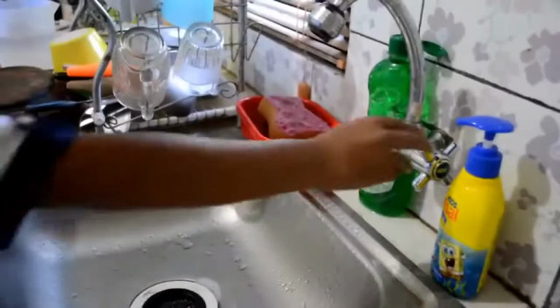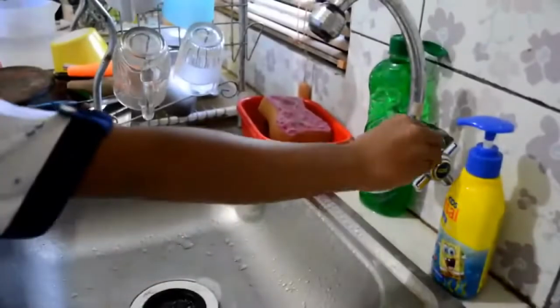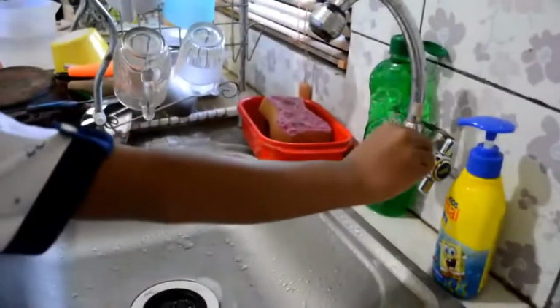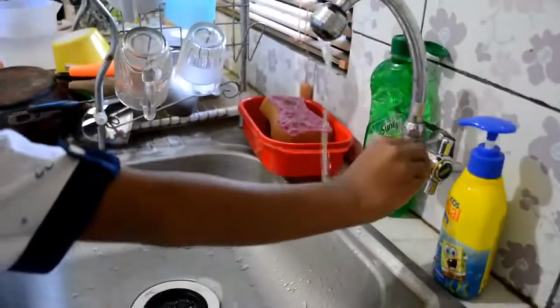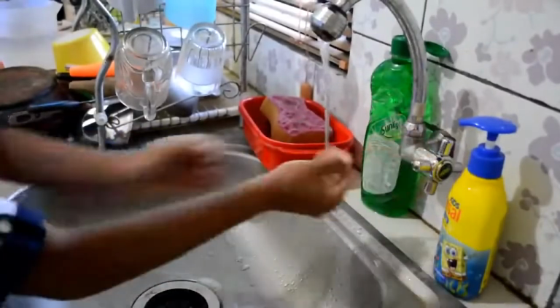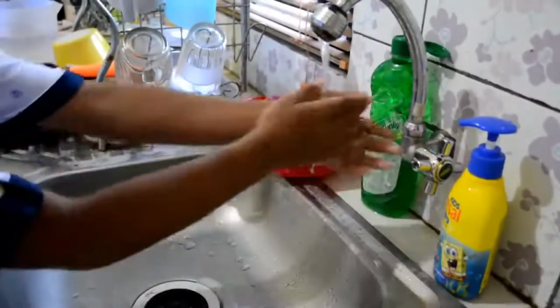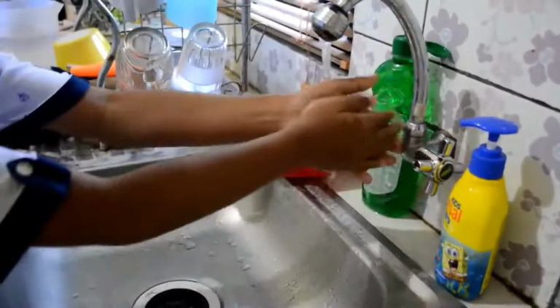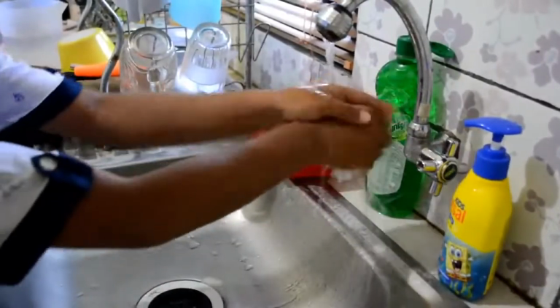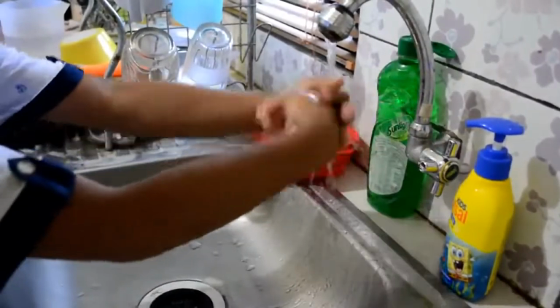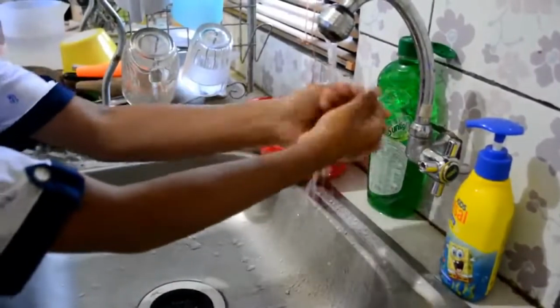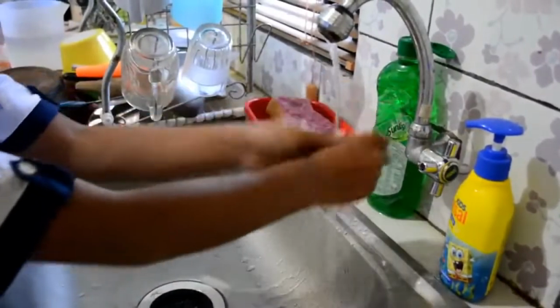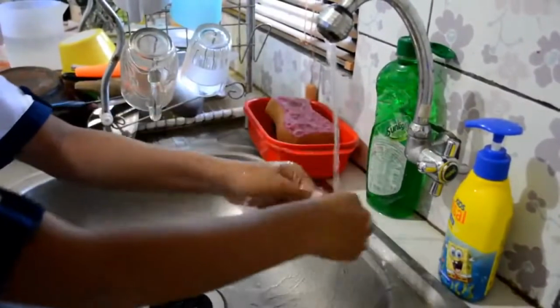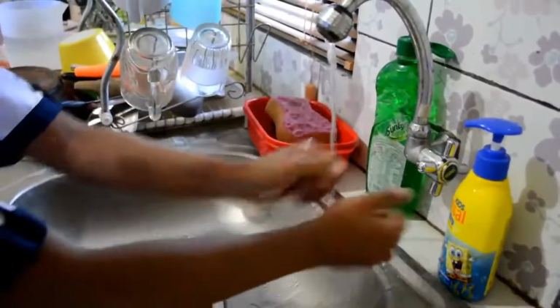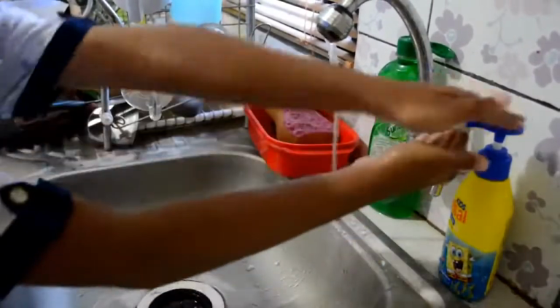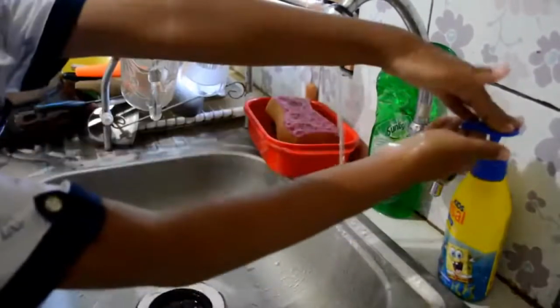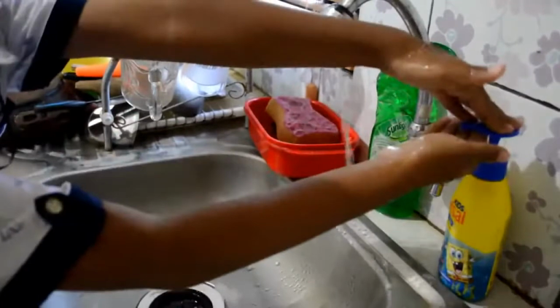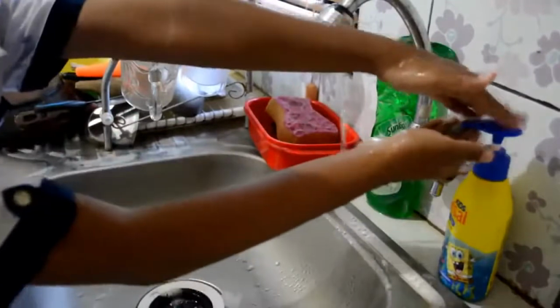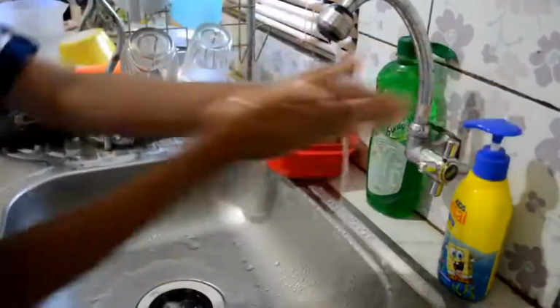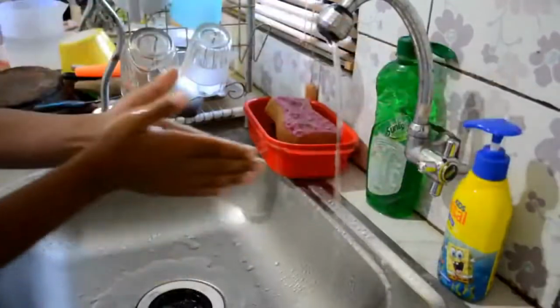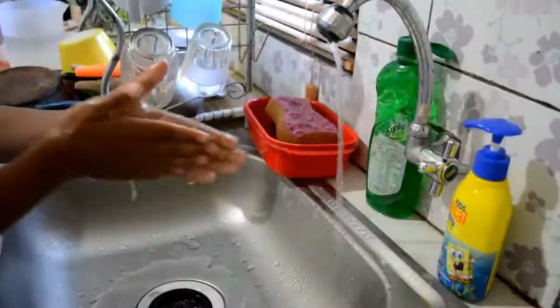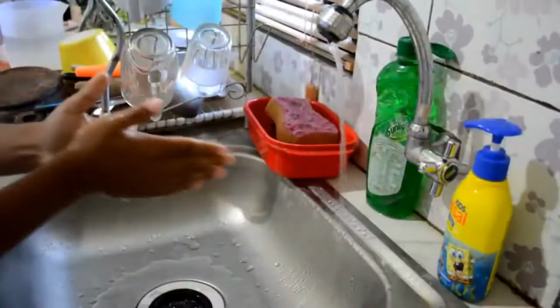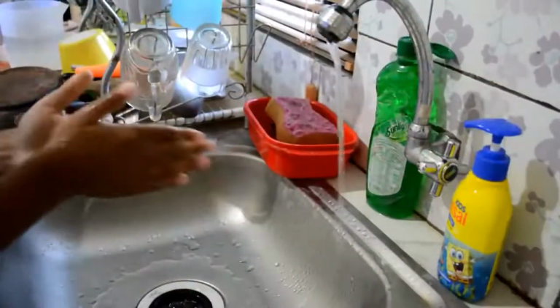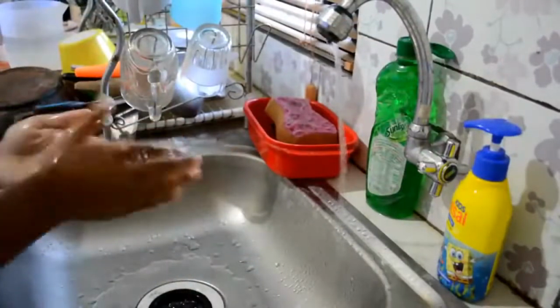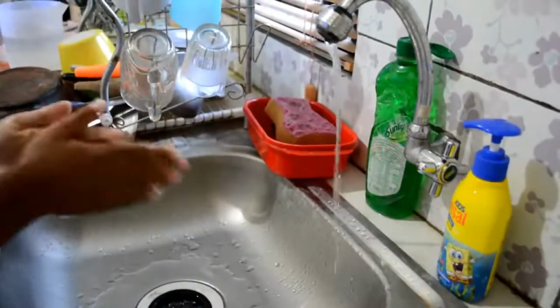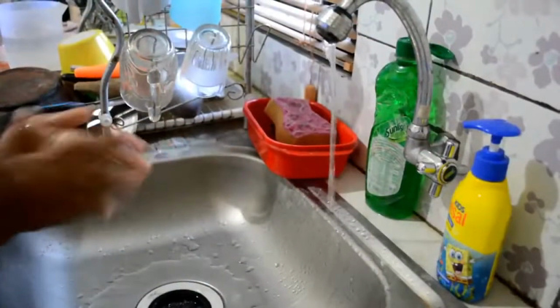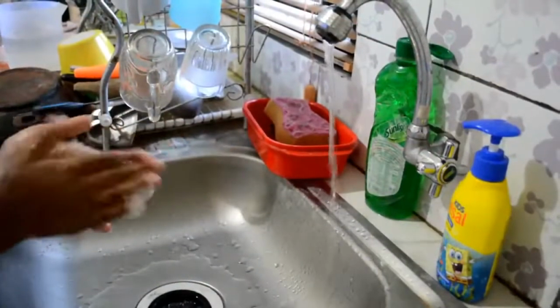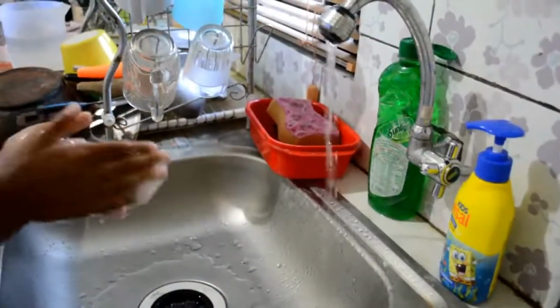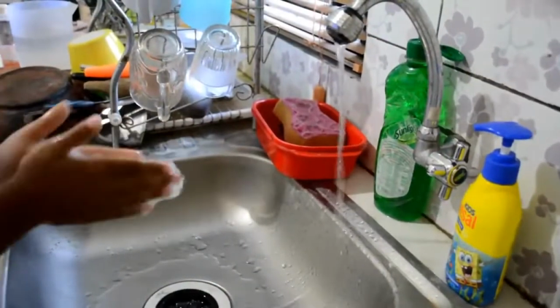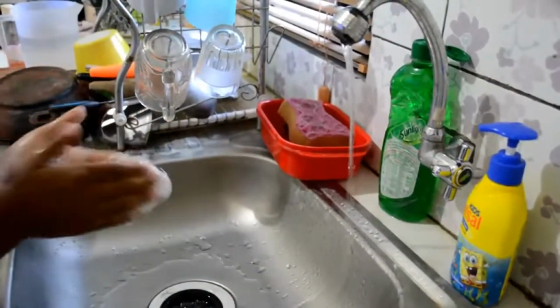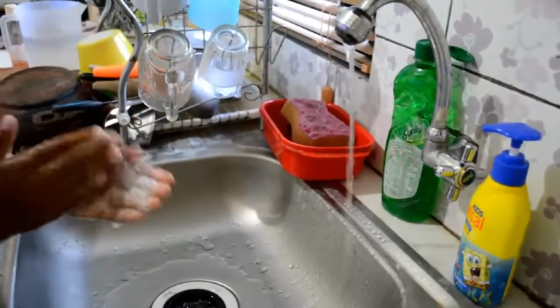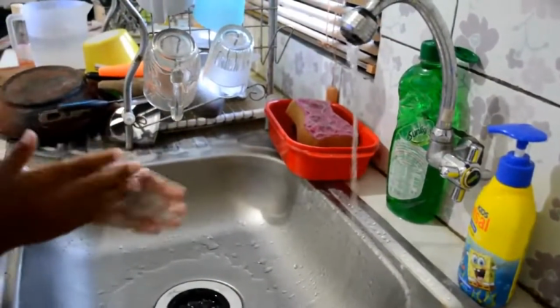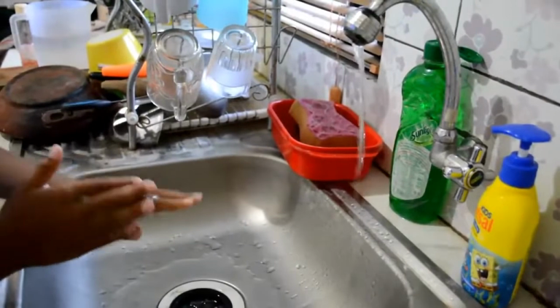First, wet your hands with water and keep the tap on. Second, apply enough soap to cover all your hand surfaces.